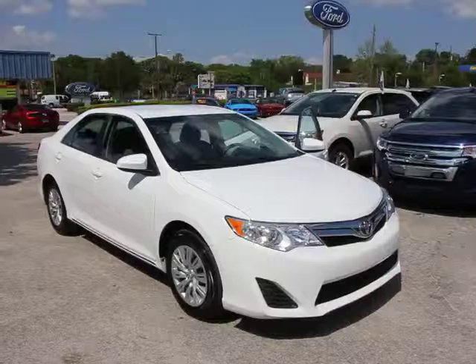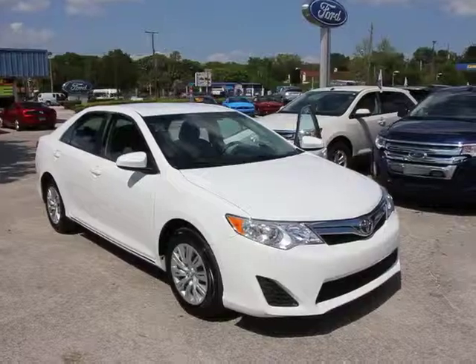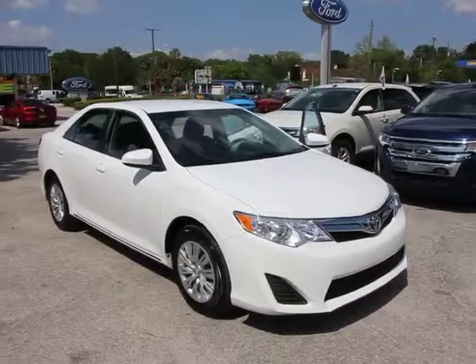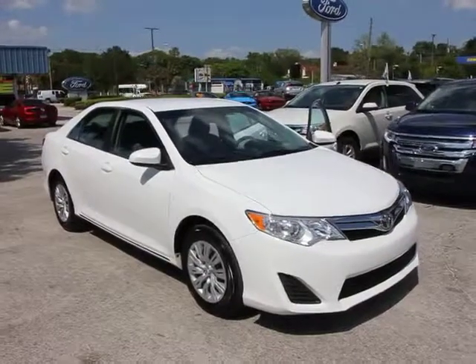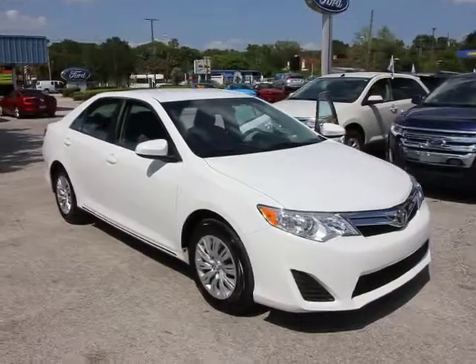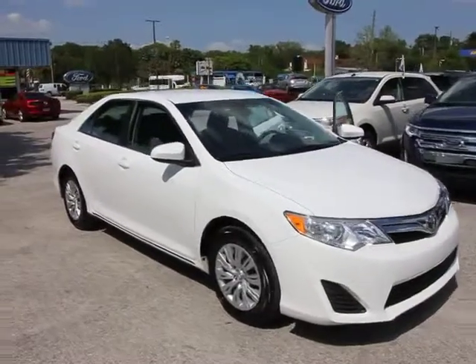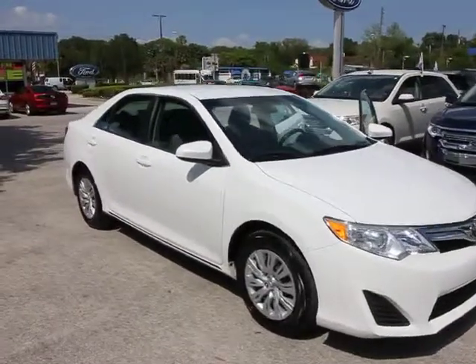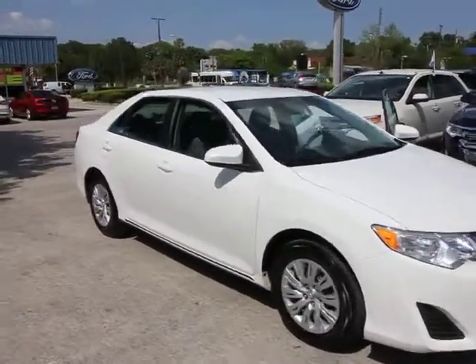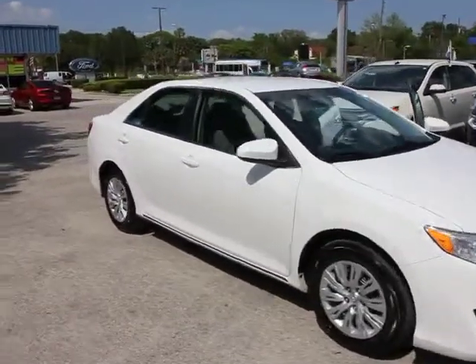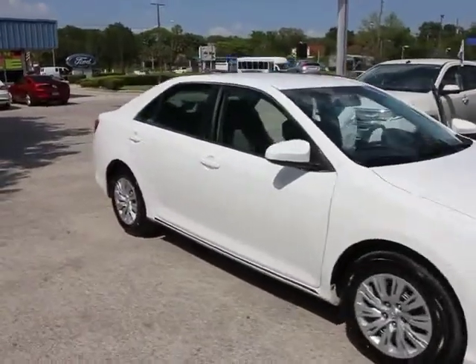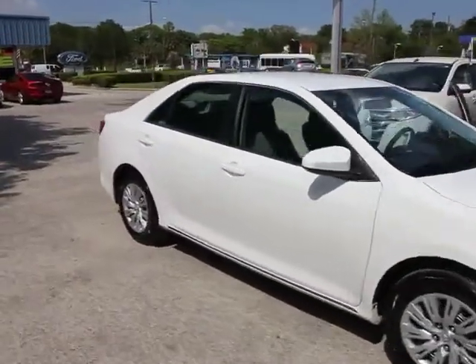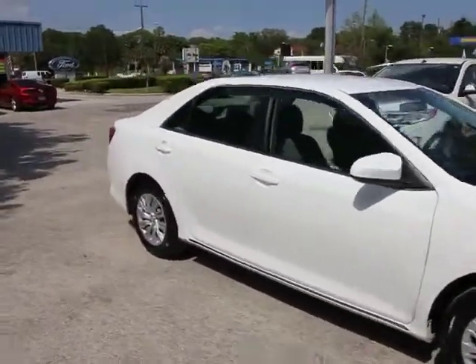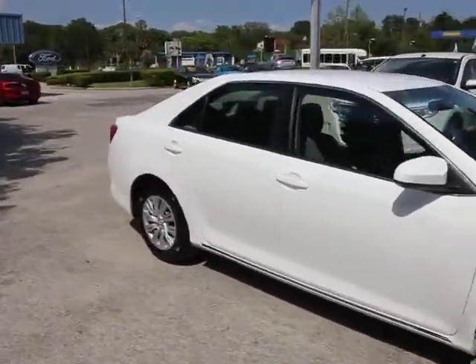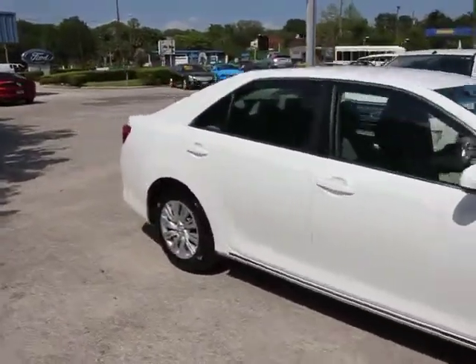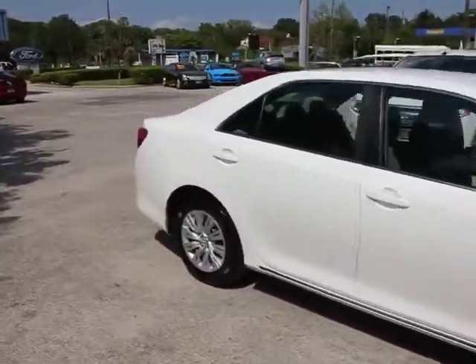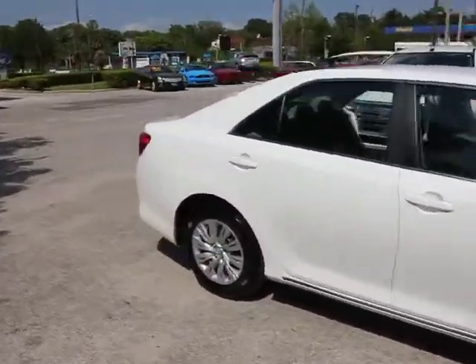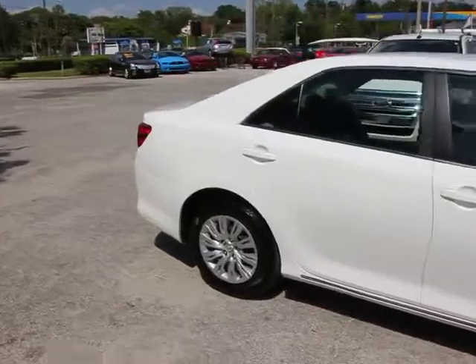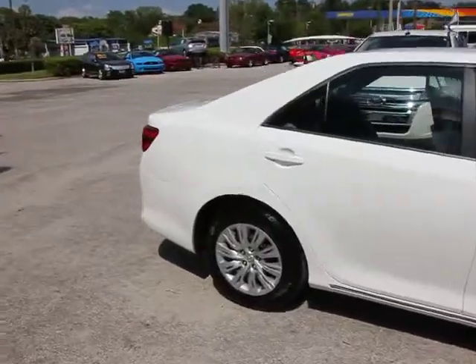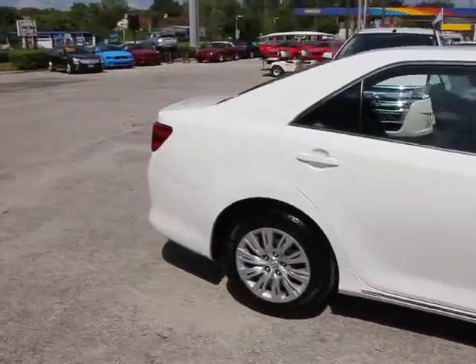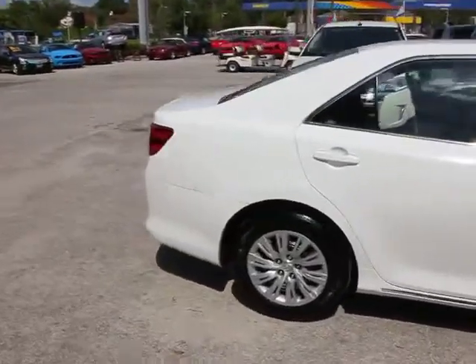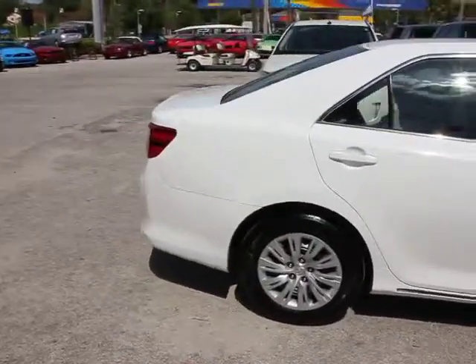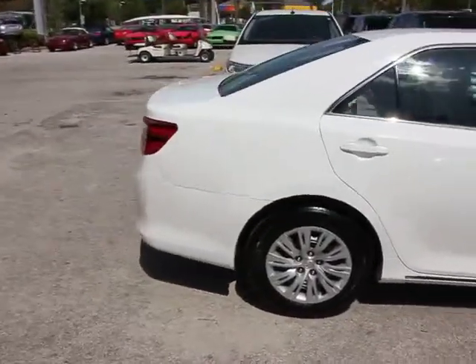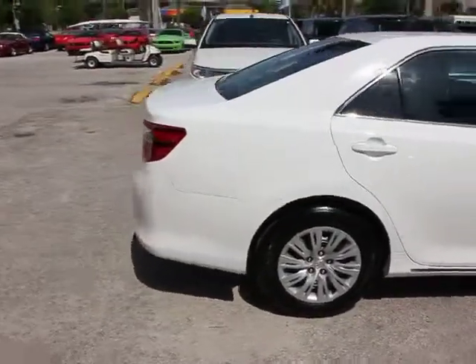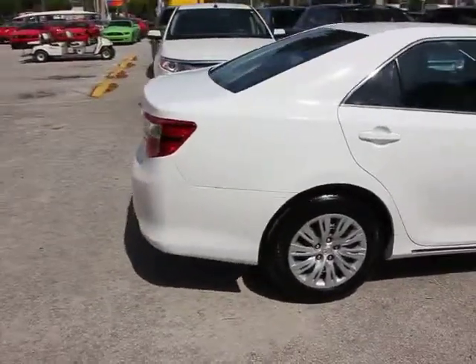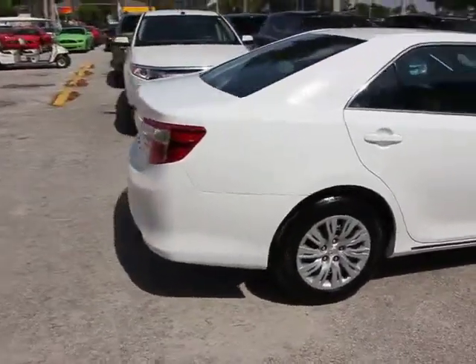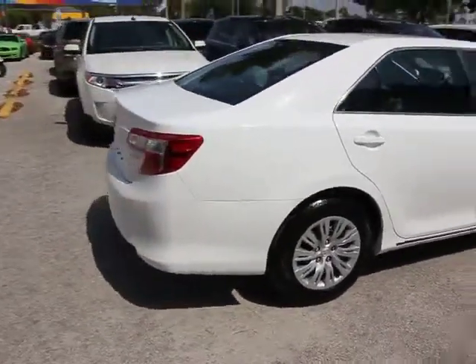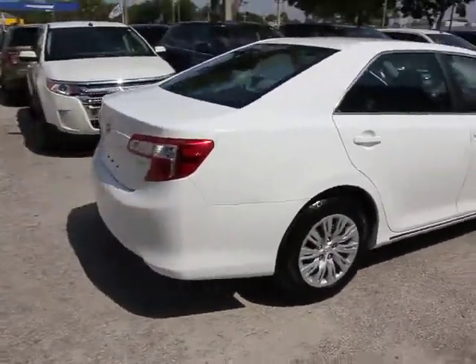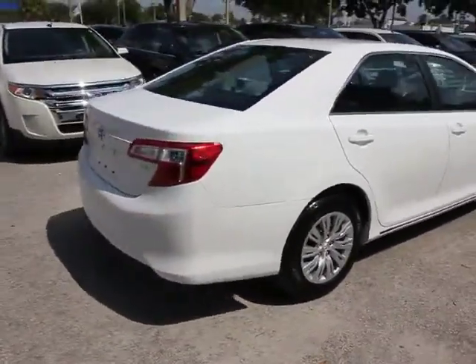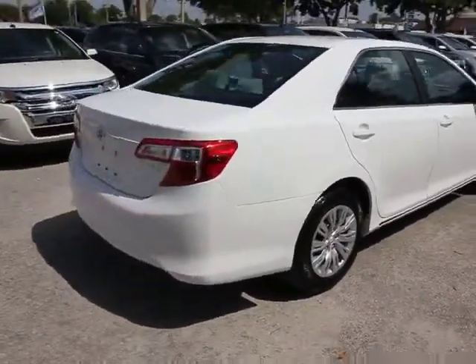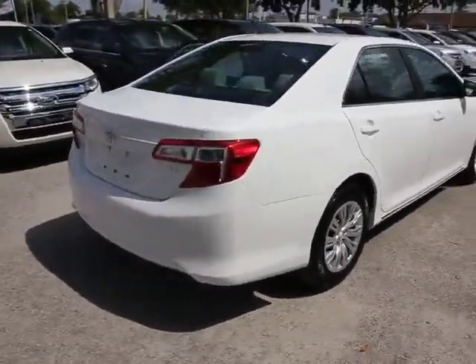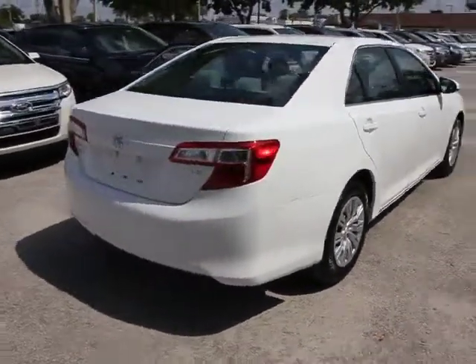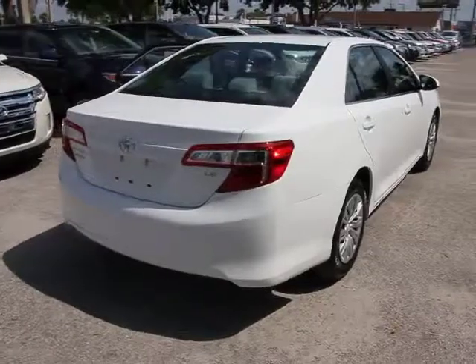2012 Camry. The Toyota Camry is an affordable mid-sized car — reliable and a great comfortable commuter car. This vehicle has less than 35,000 miles.